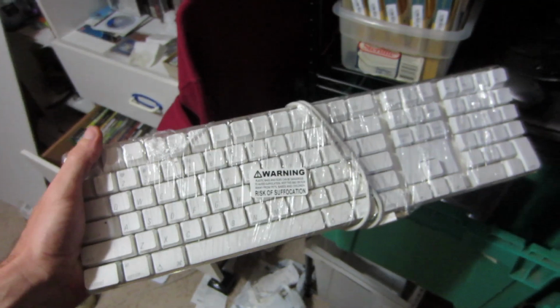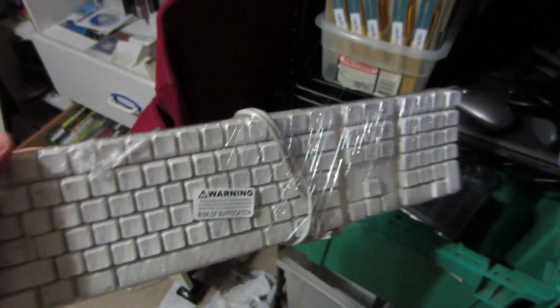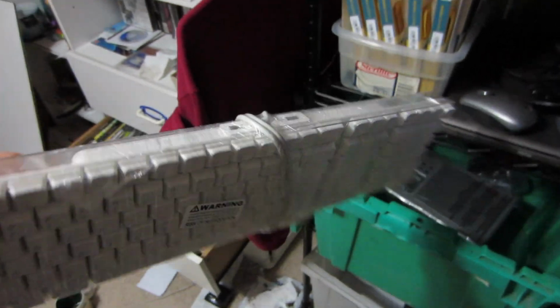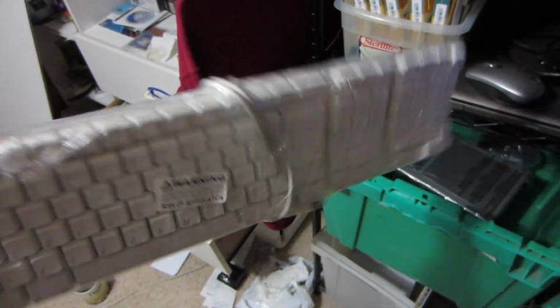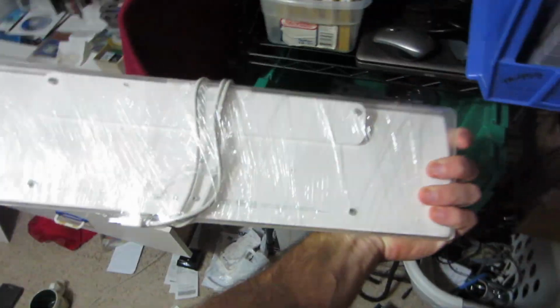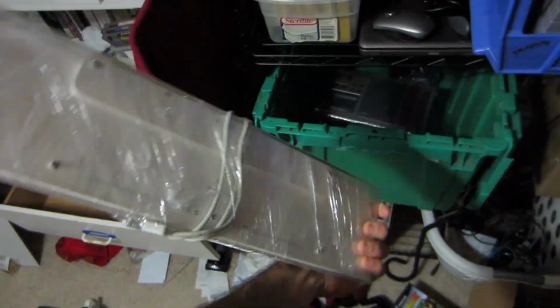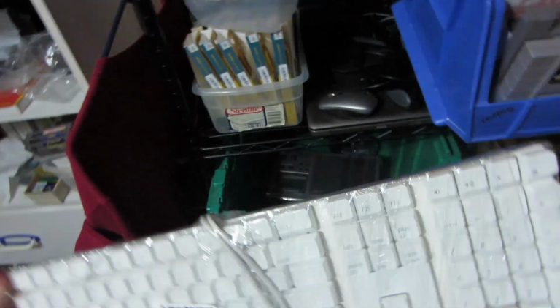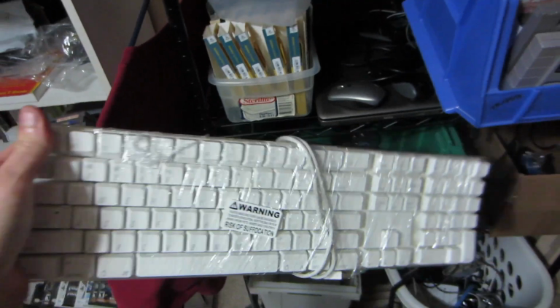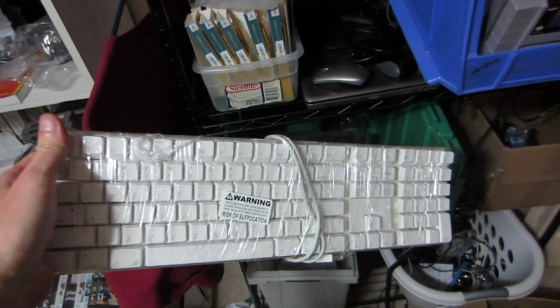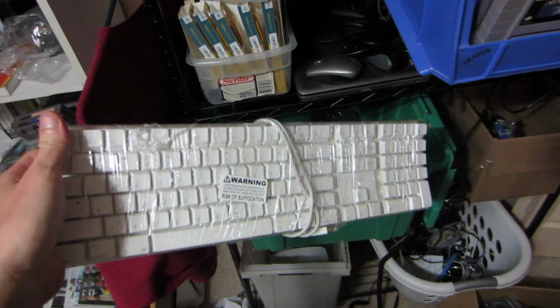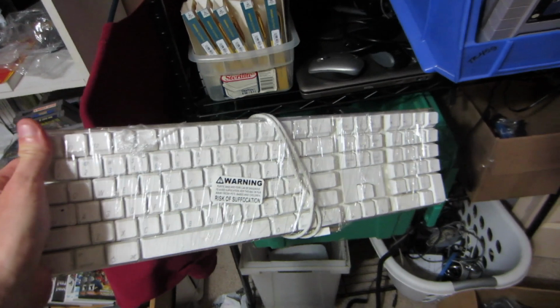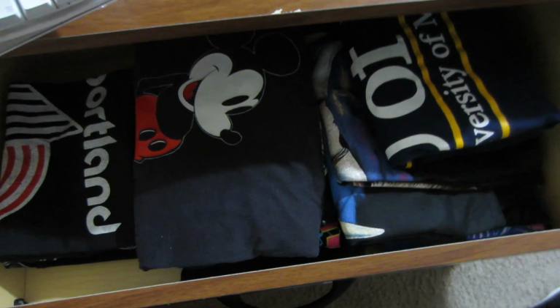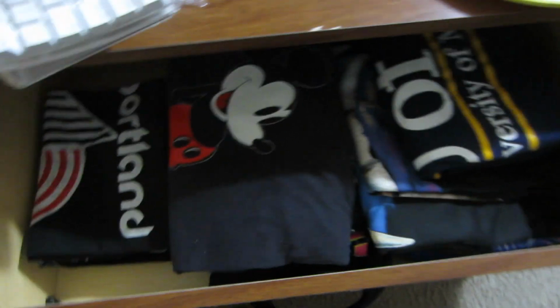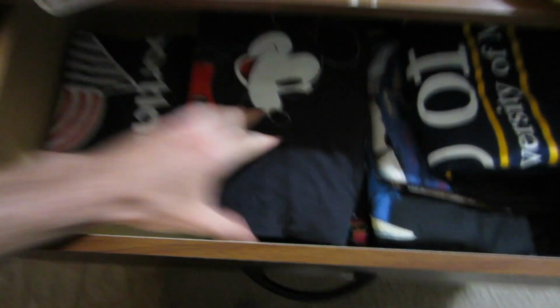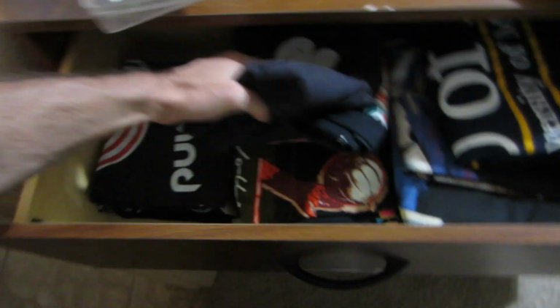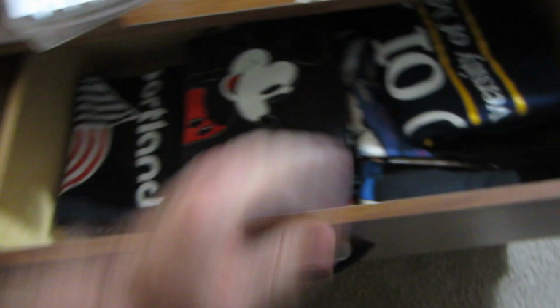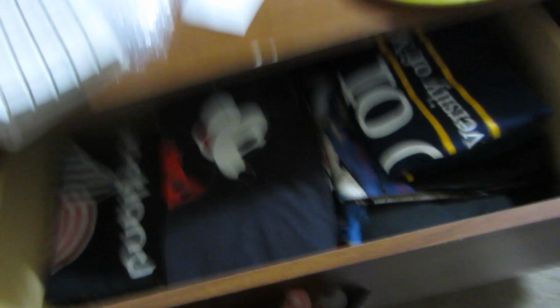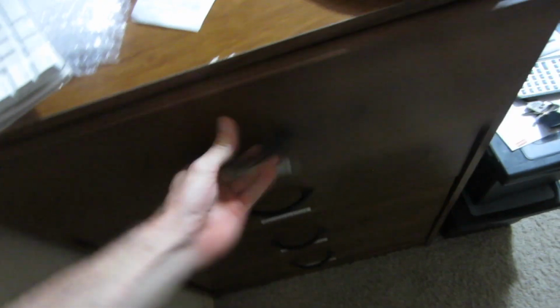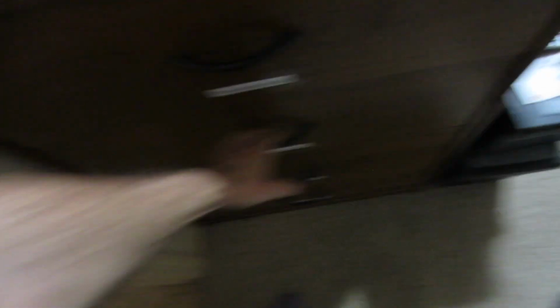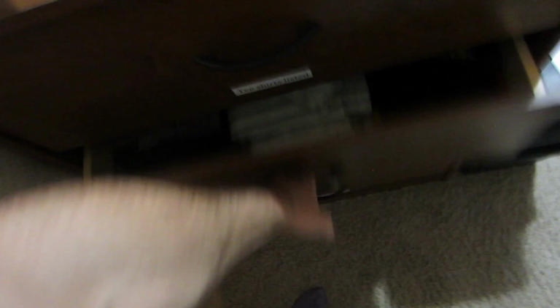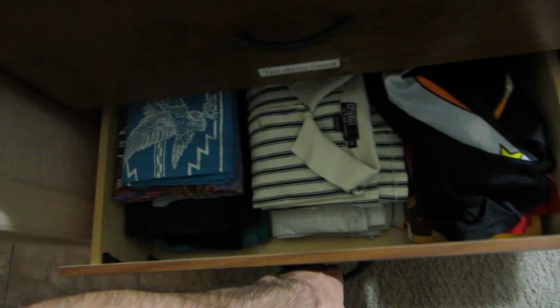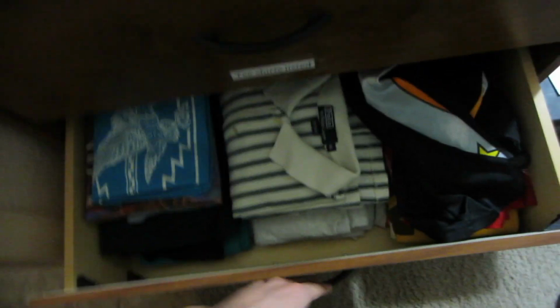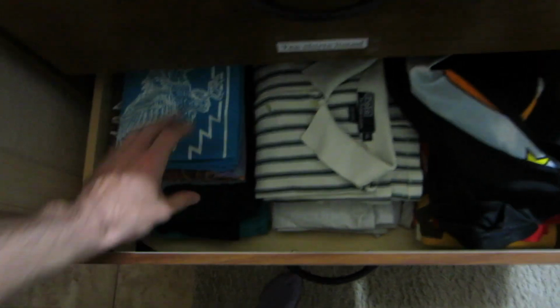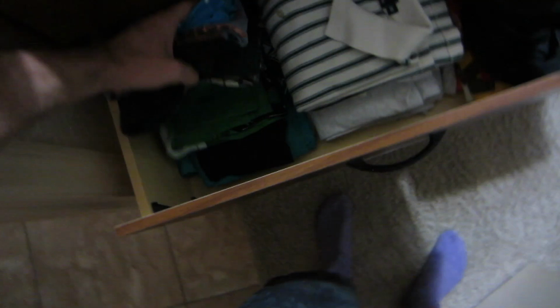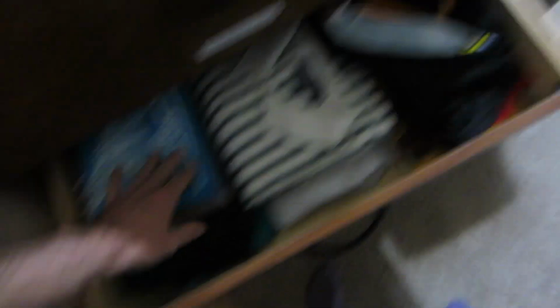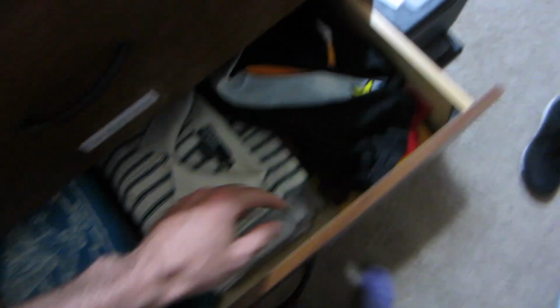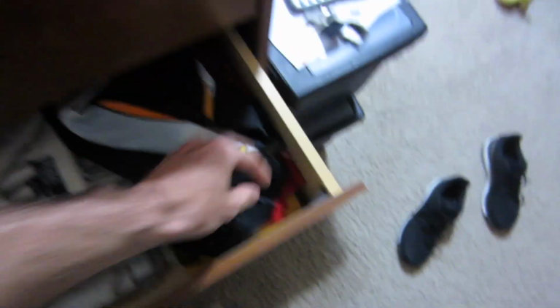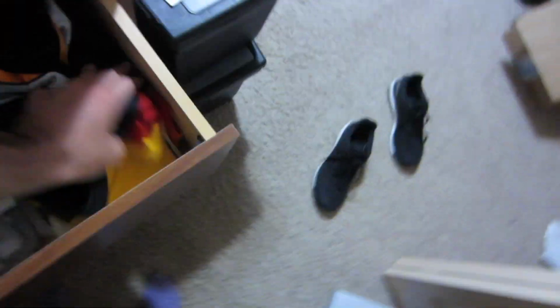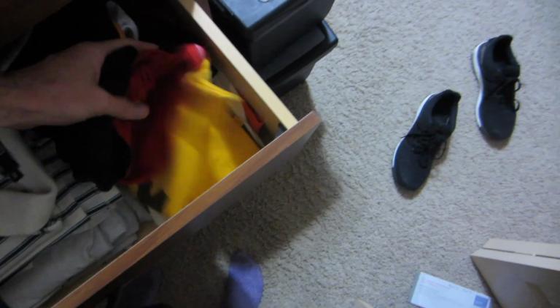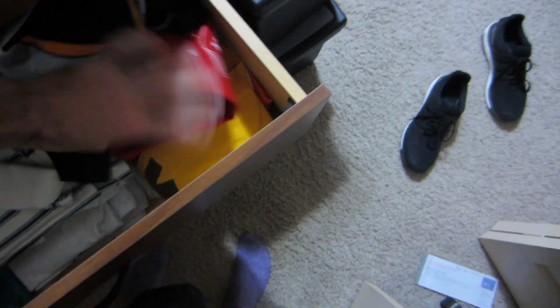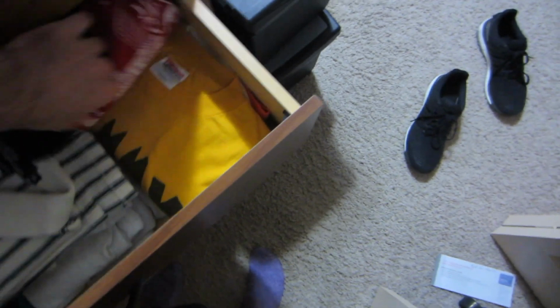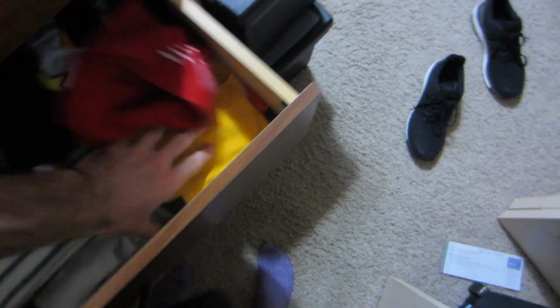This is the Apple Keyboard — sold for about $30 on Amazon. And this is how I have my Etsy shirts organized — they're just in drawers, kind of by color. All the greens are together, there are some reds and yellows.